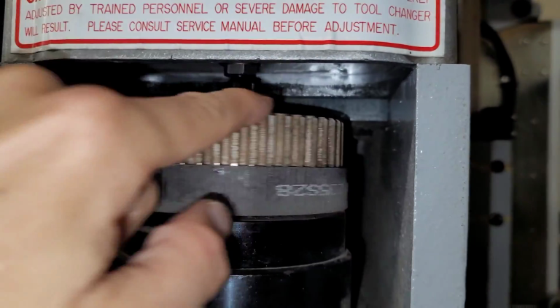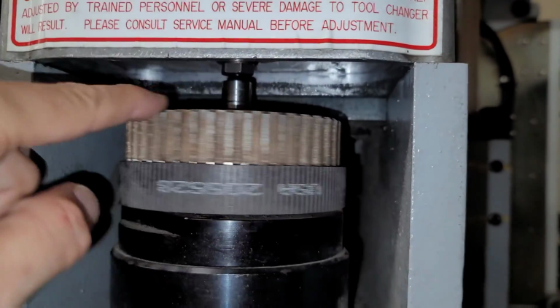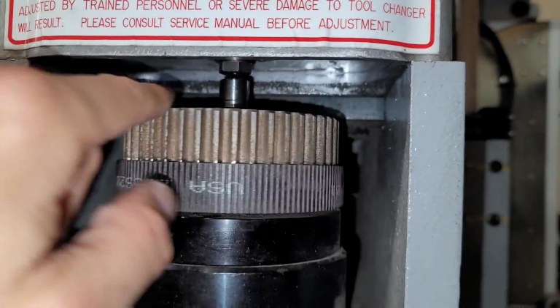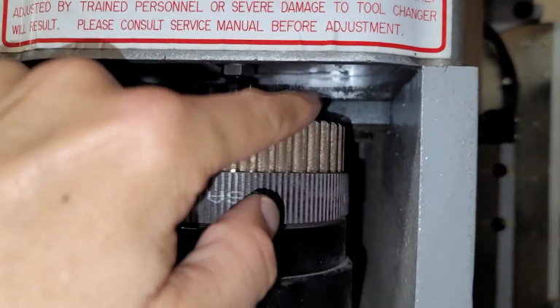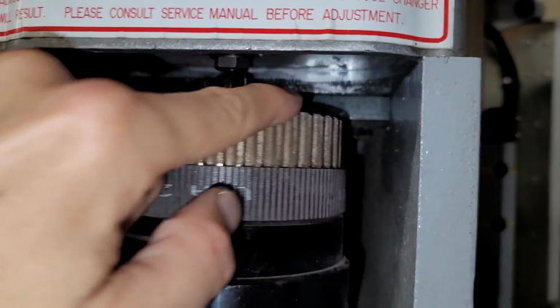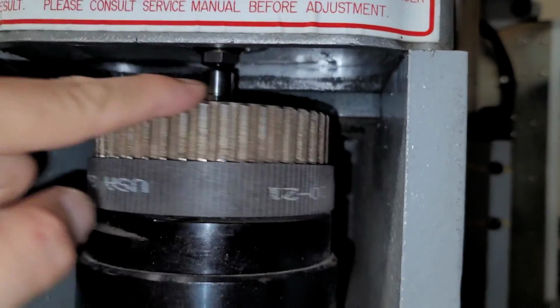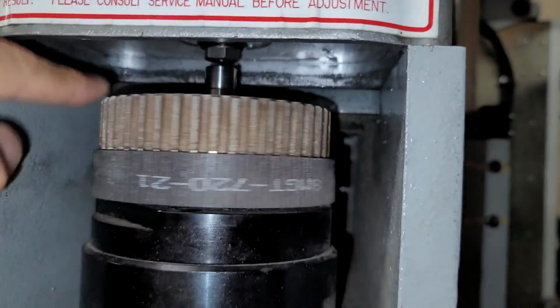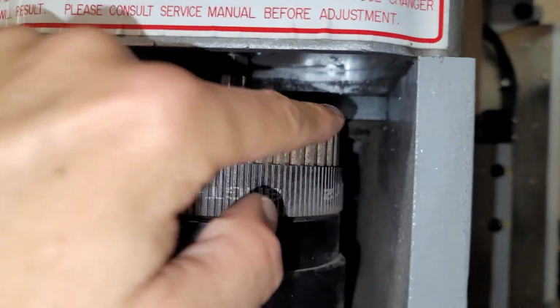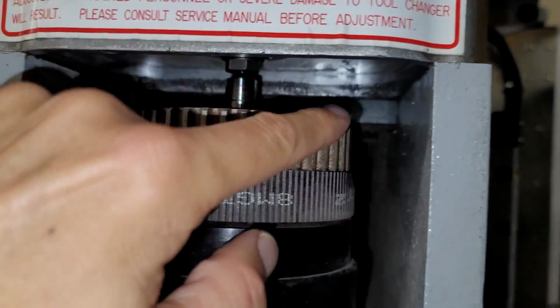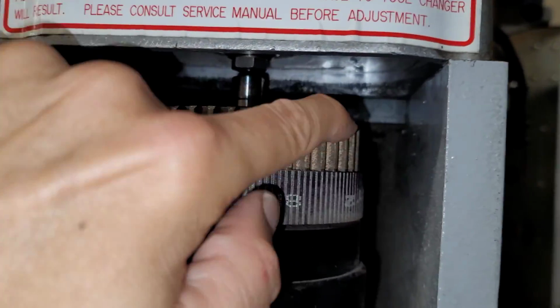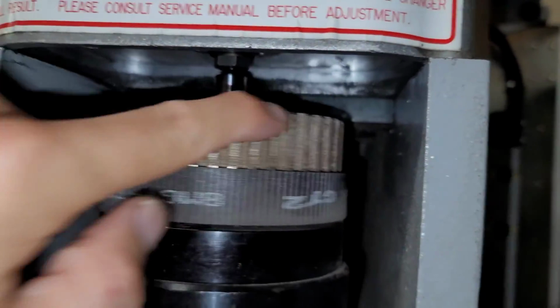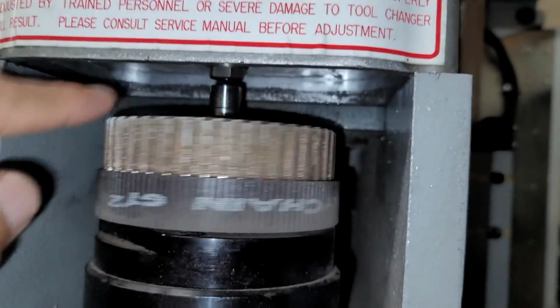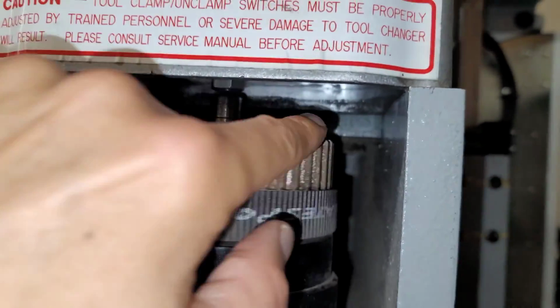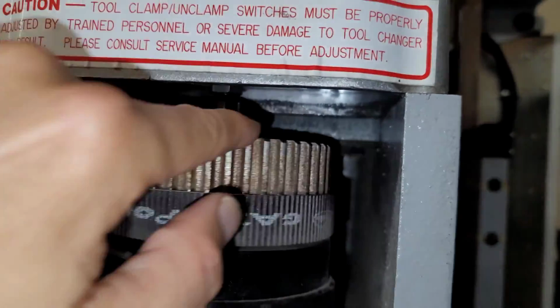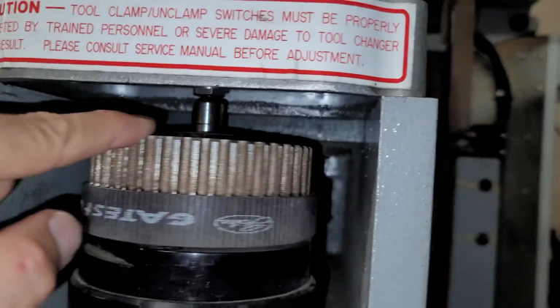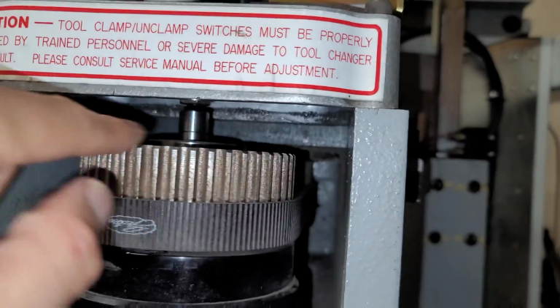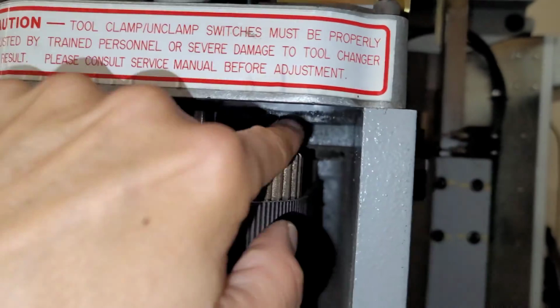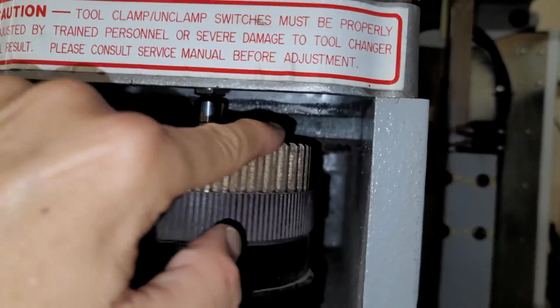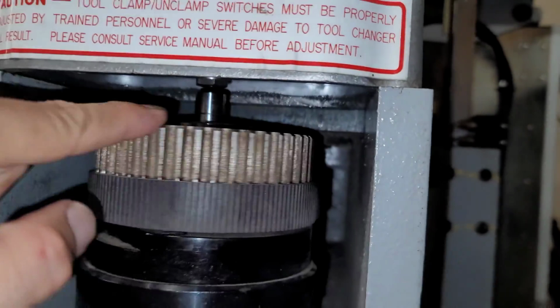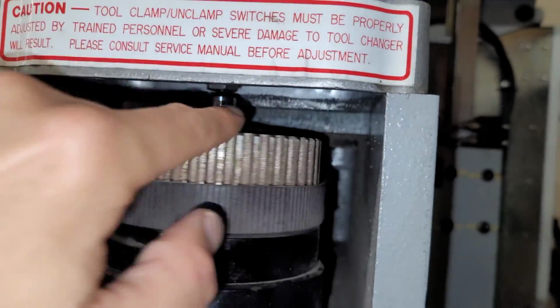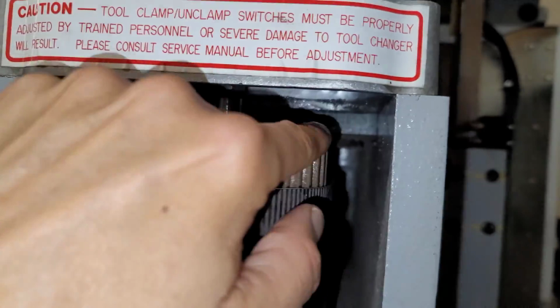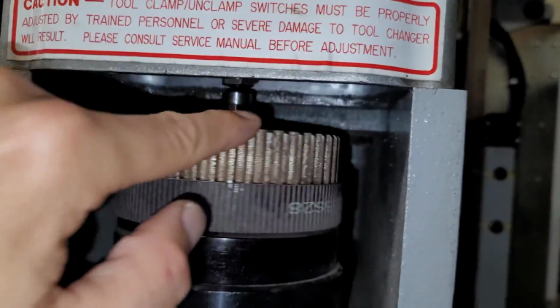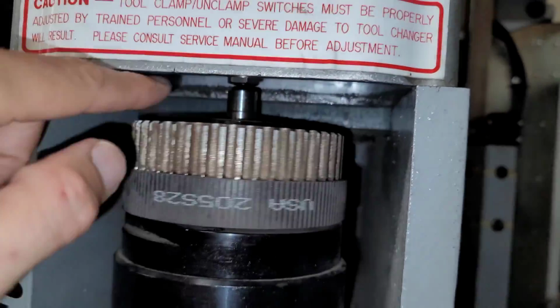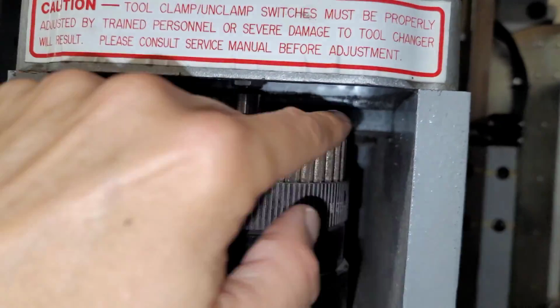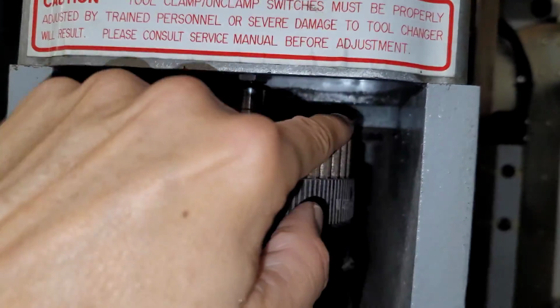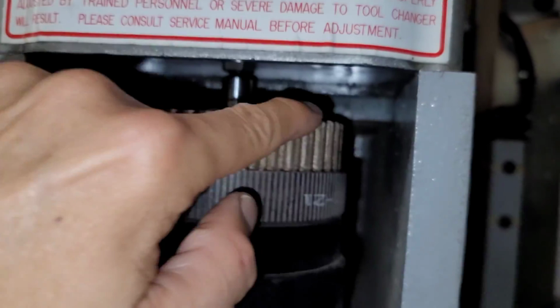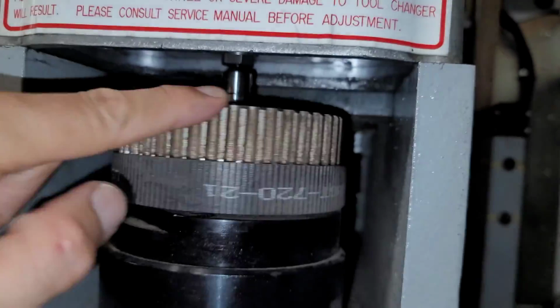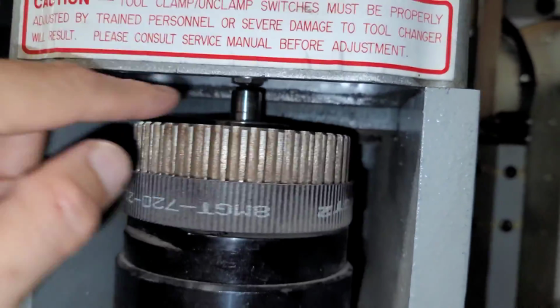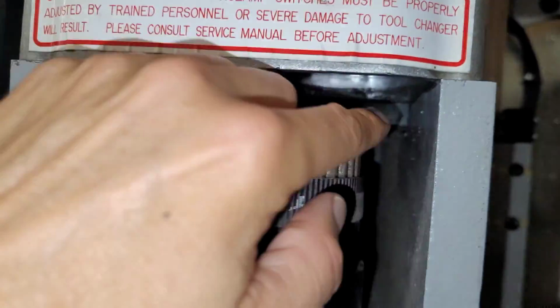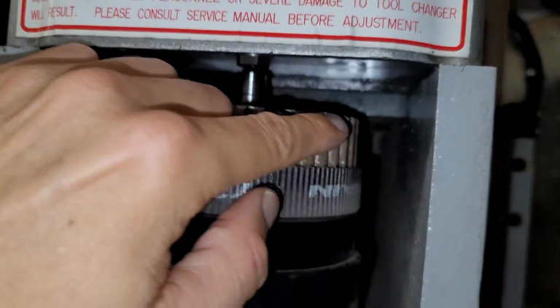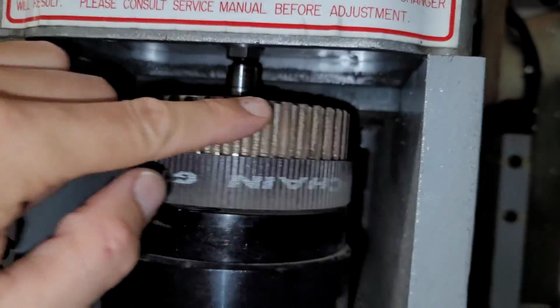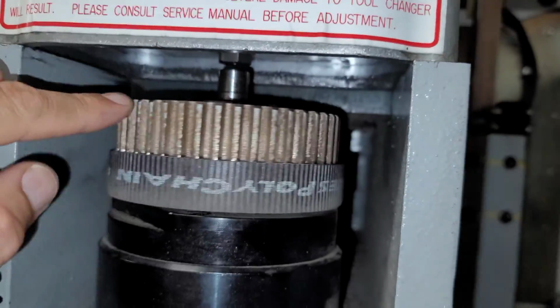You can hear it squeaking, especially at low RPMs — it's squeaking because the belt is rubbing against that flange.